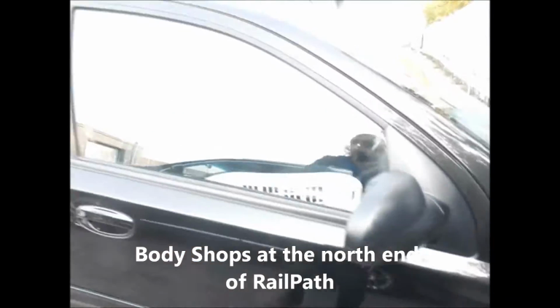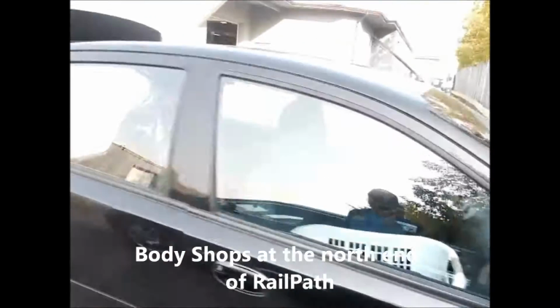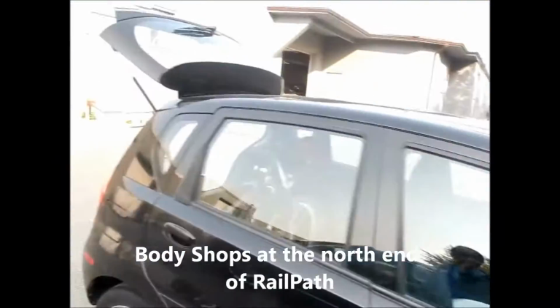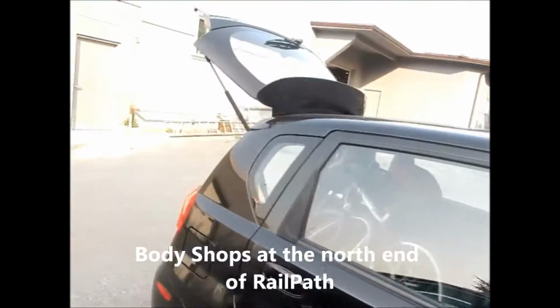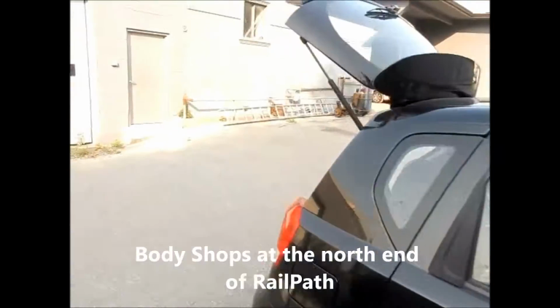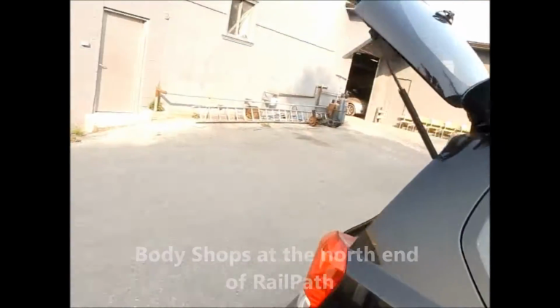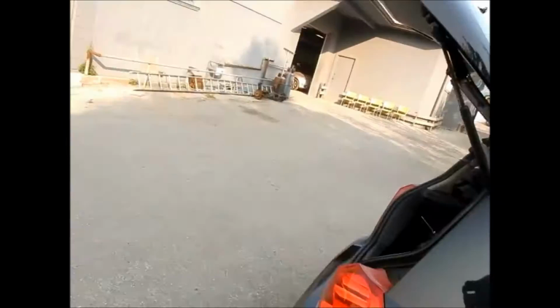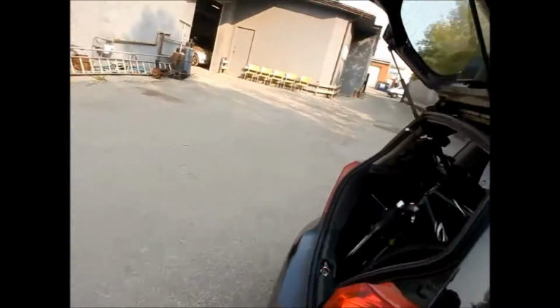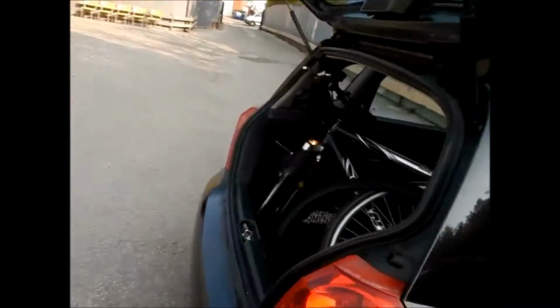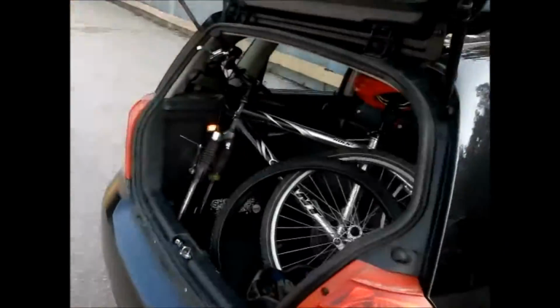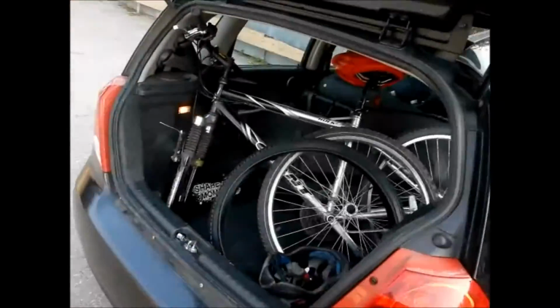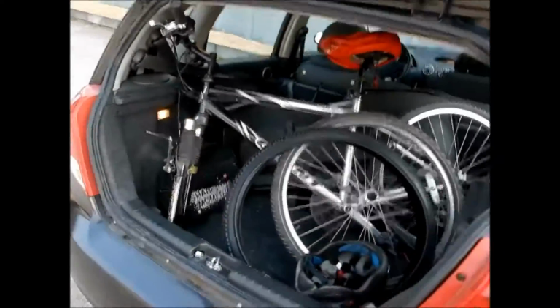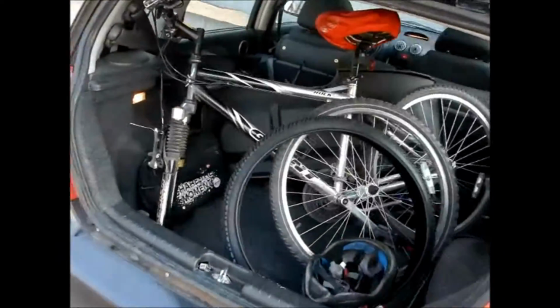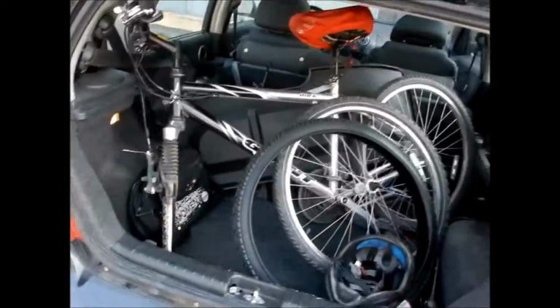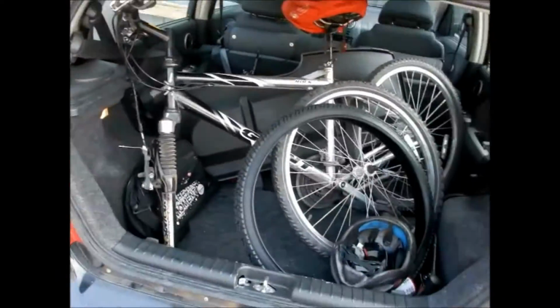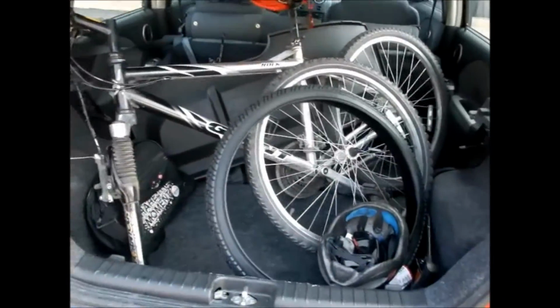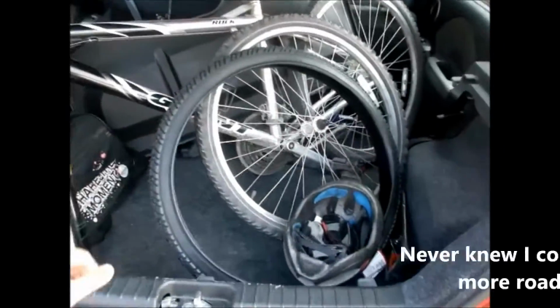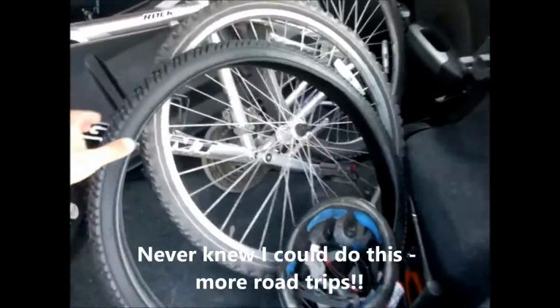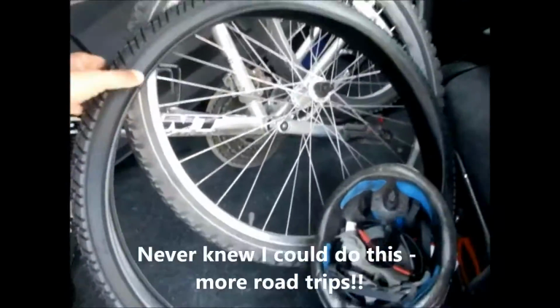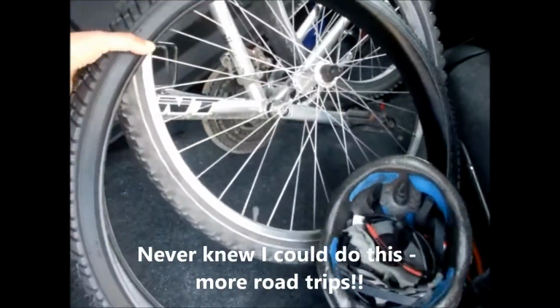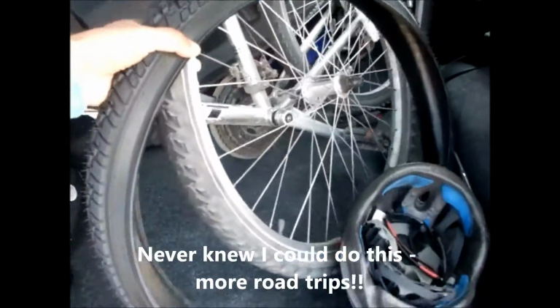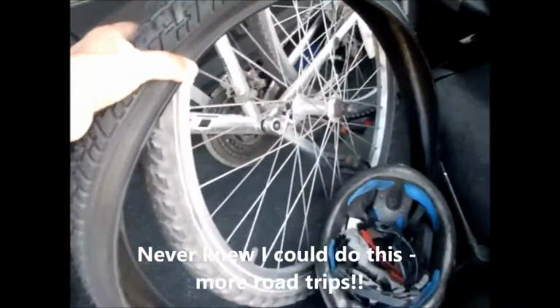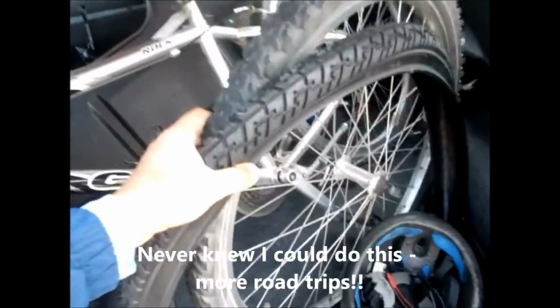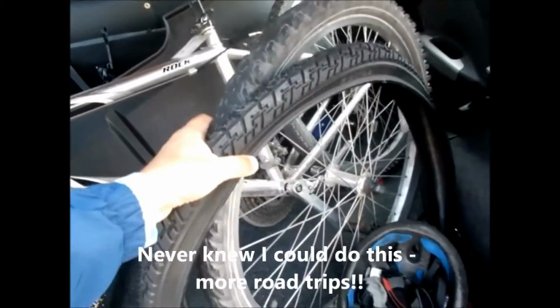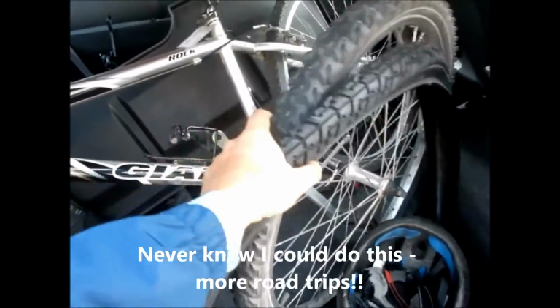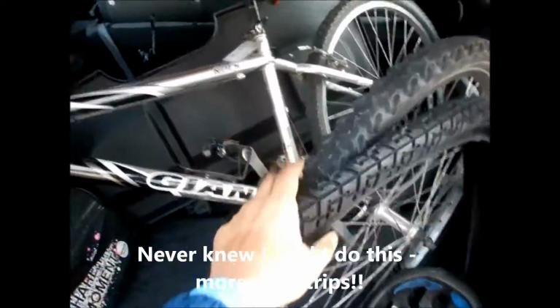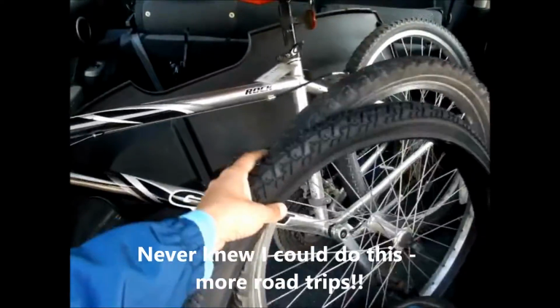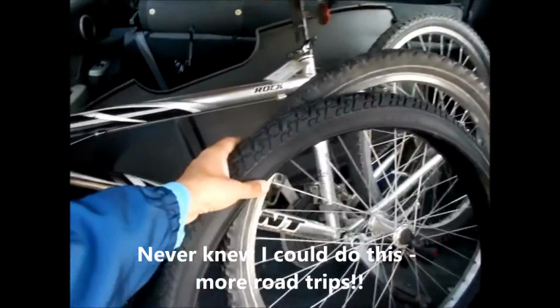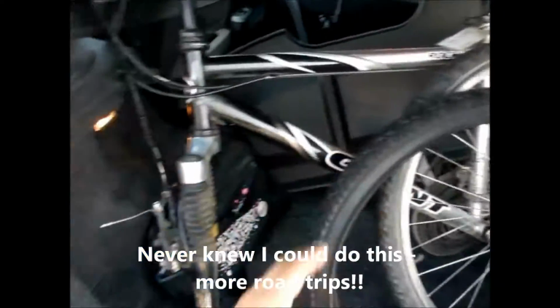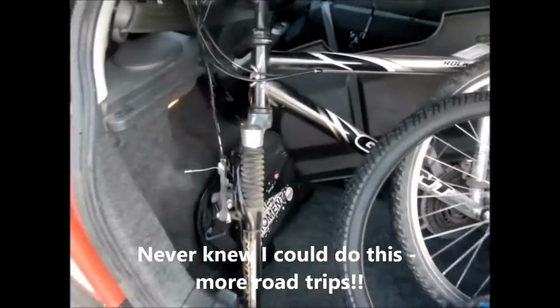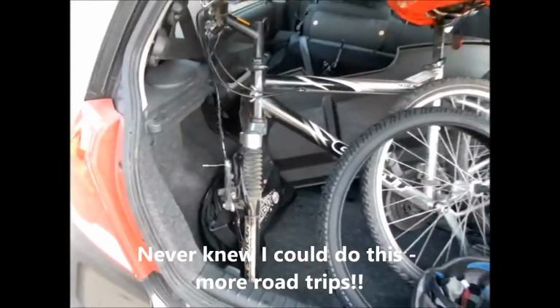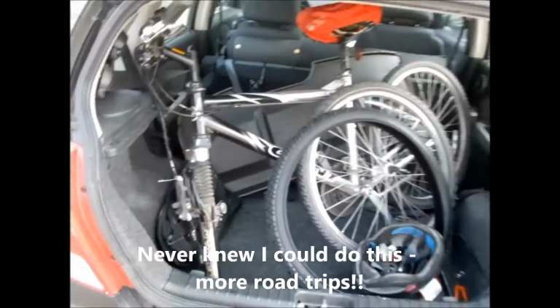So what I'm doing is I managed to put my bike in the back here. I took the tire off. There it is without the wheel.